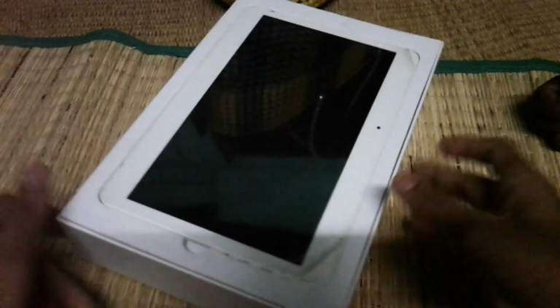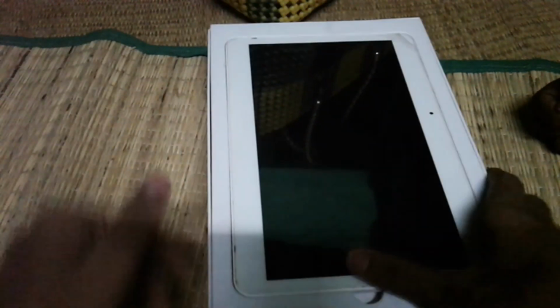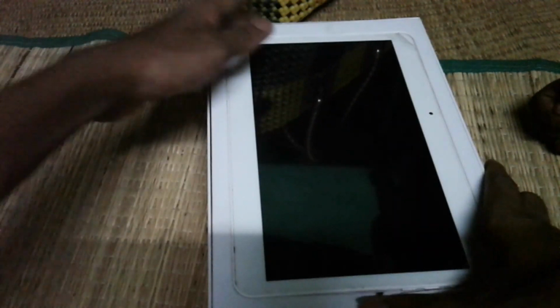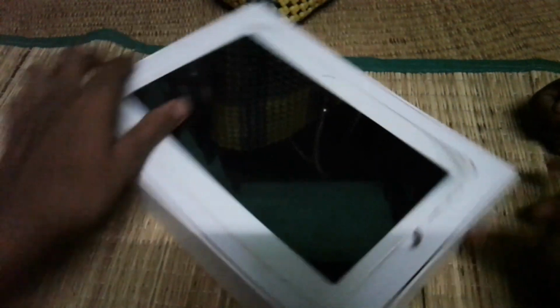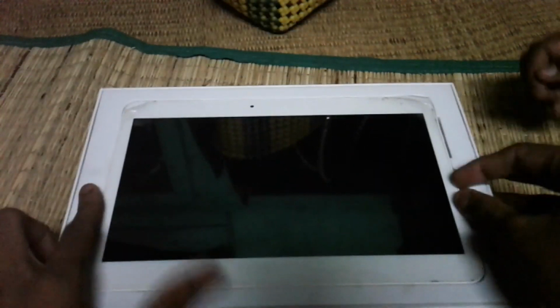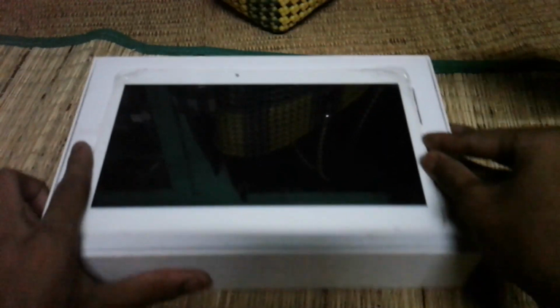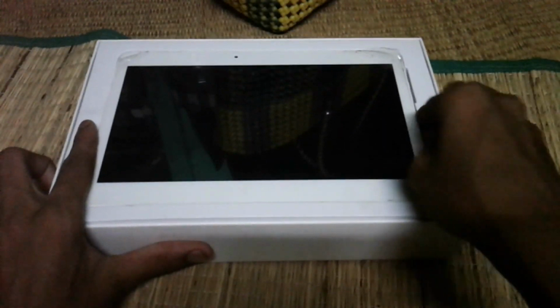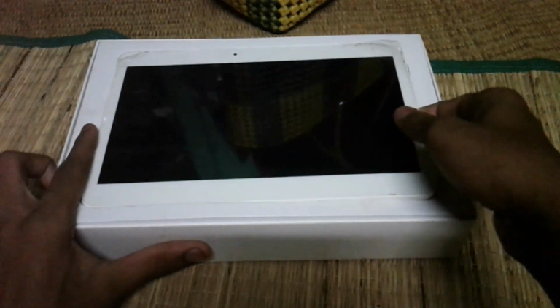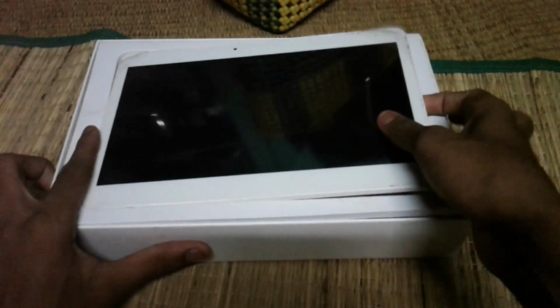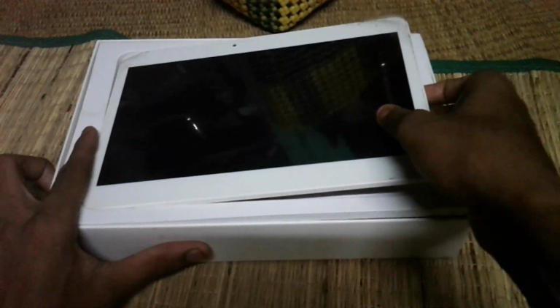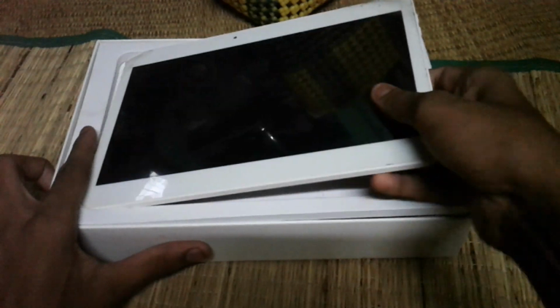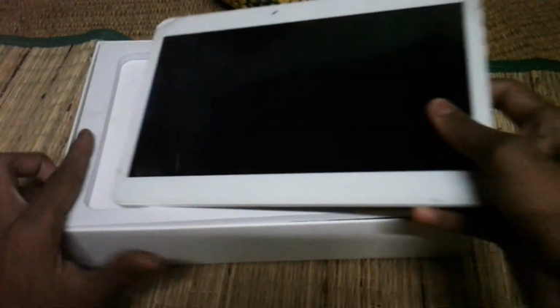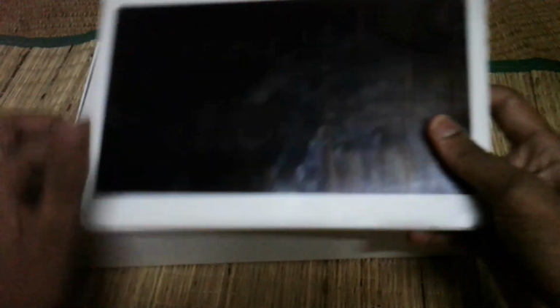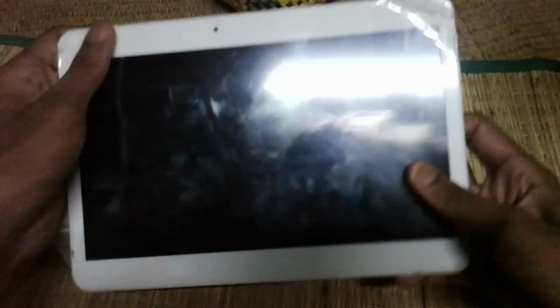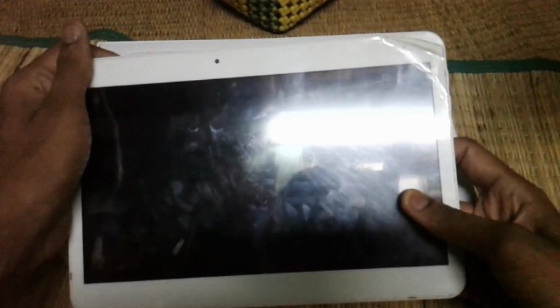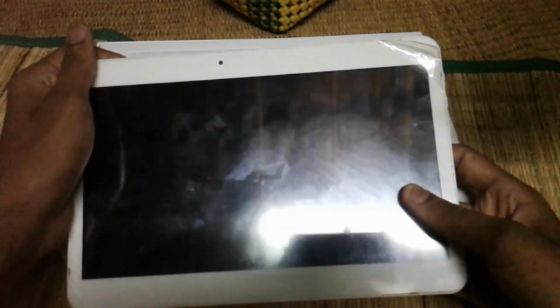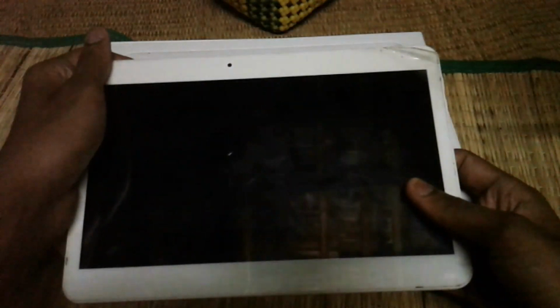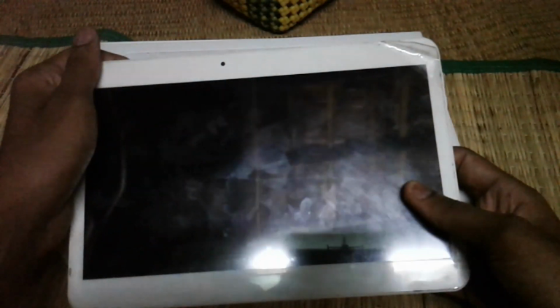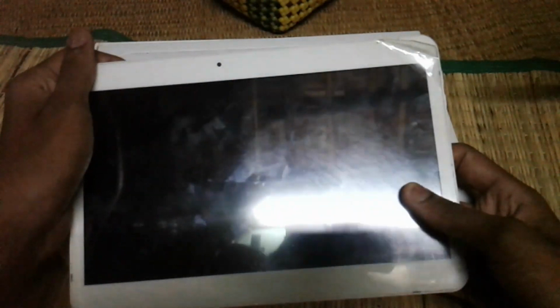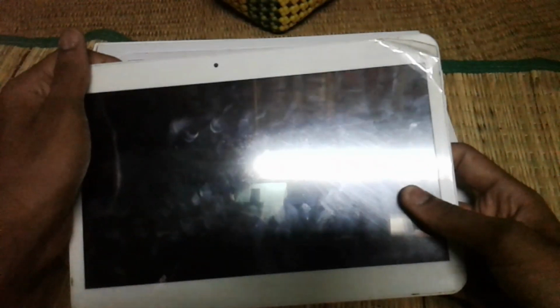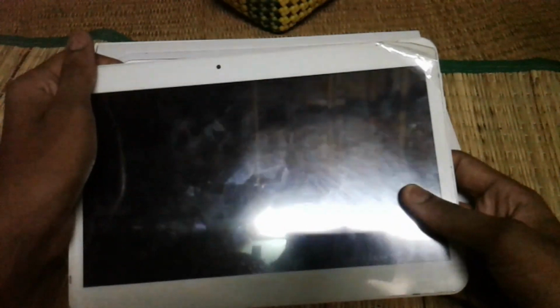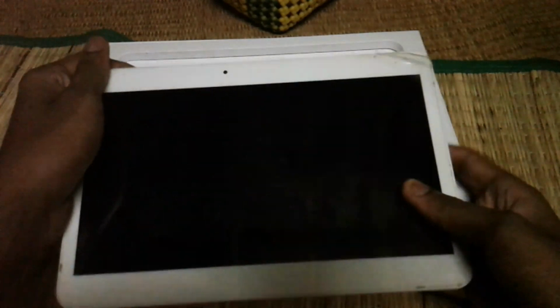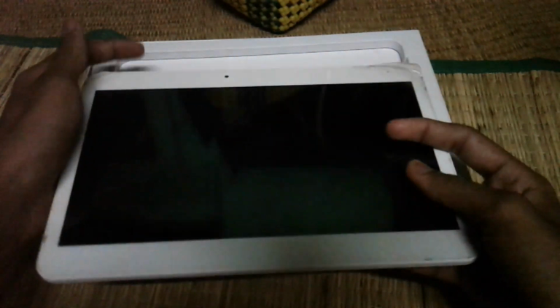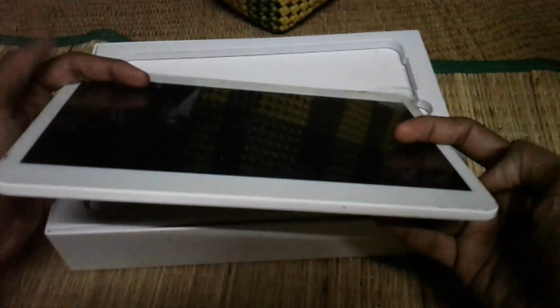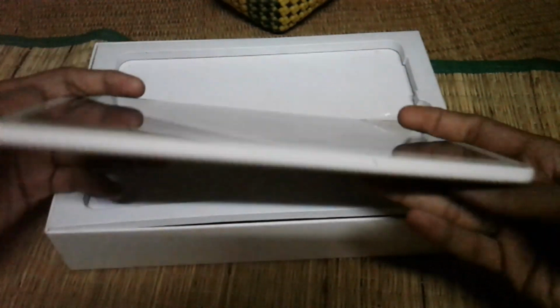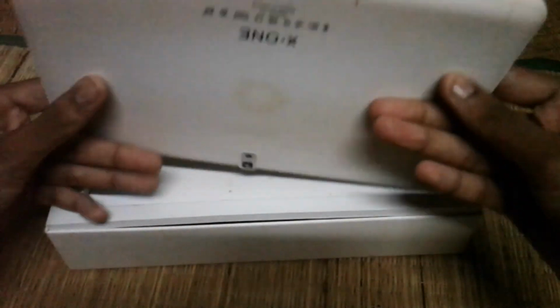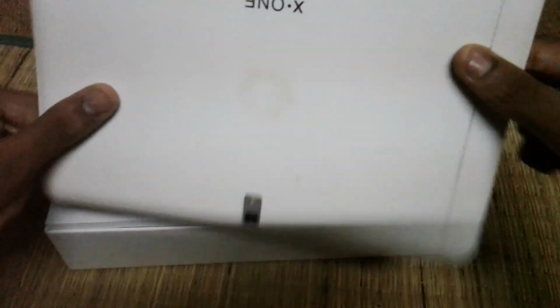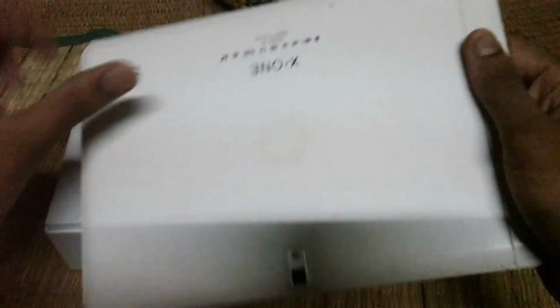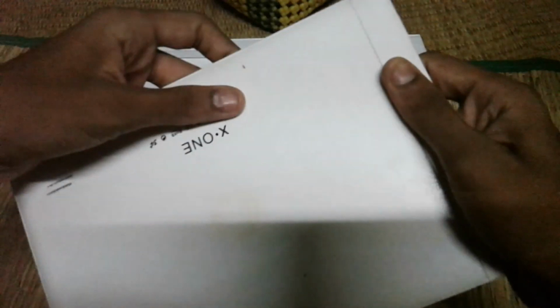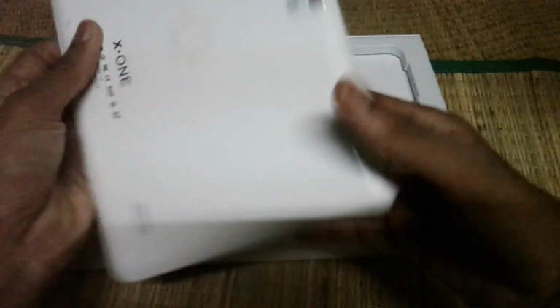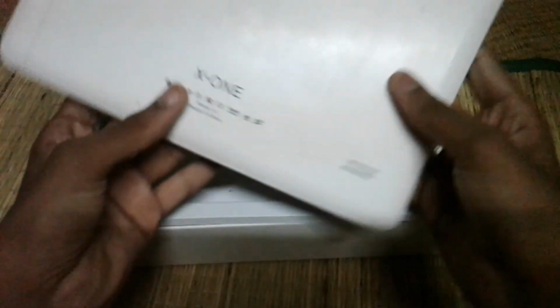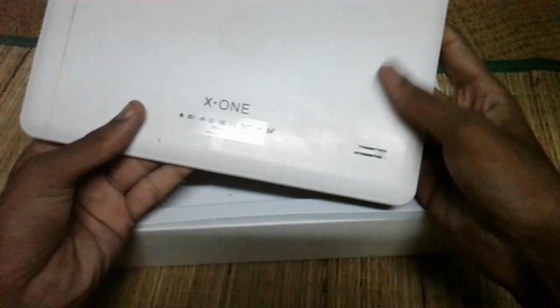This is our Tablet X1. This is the X1 Tablet.